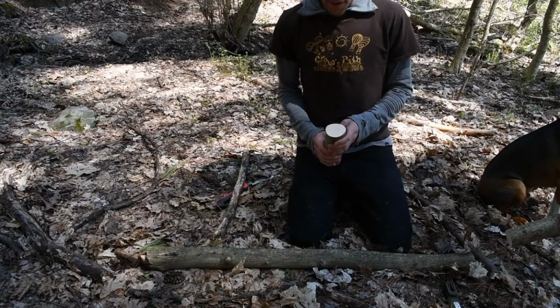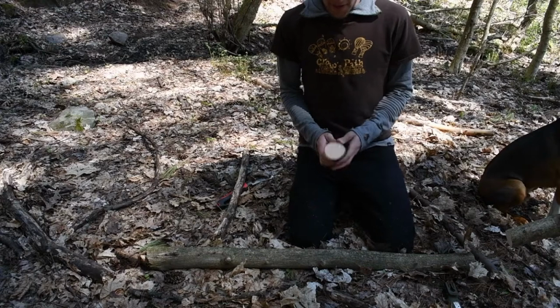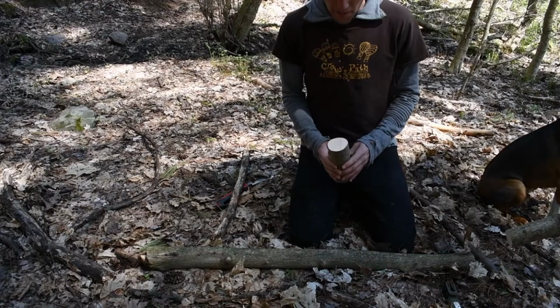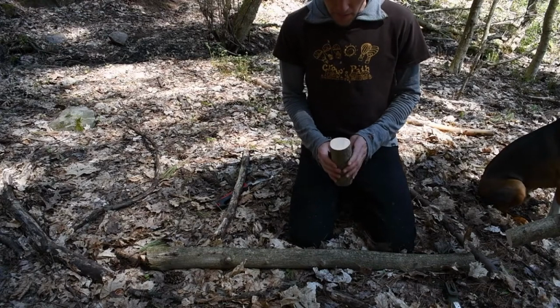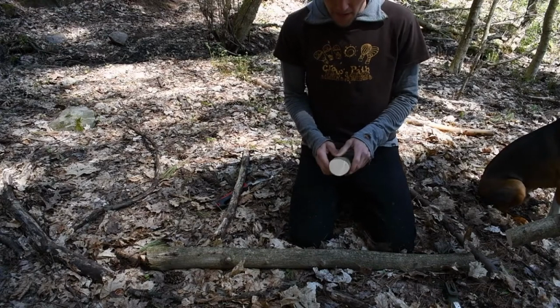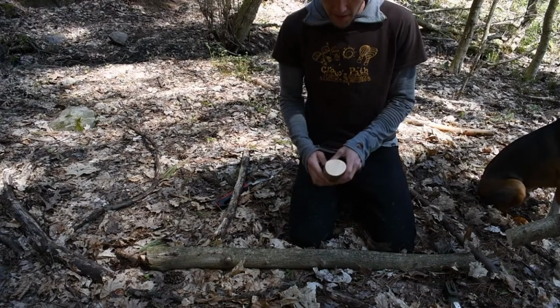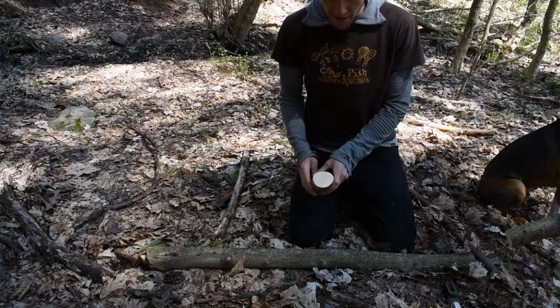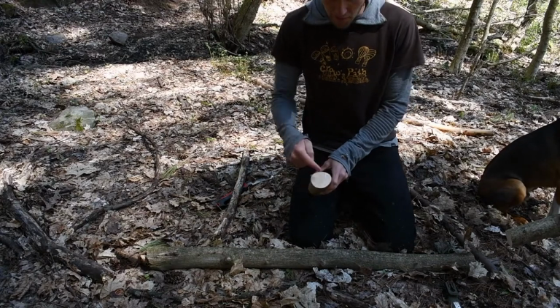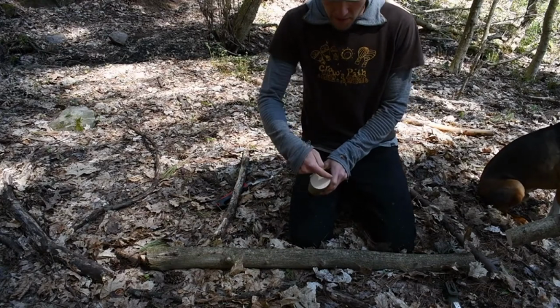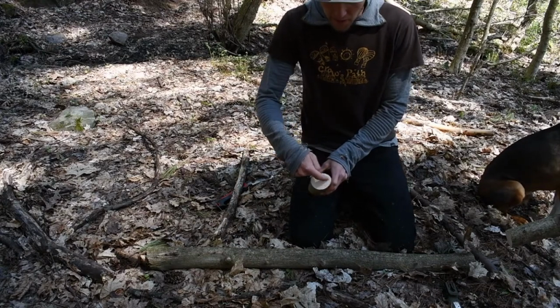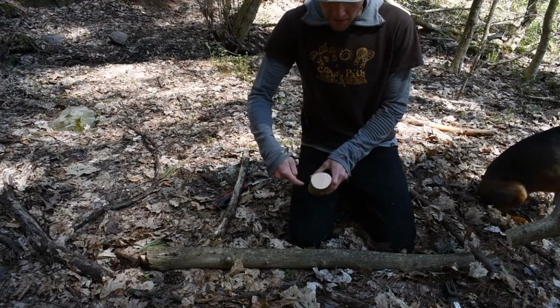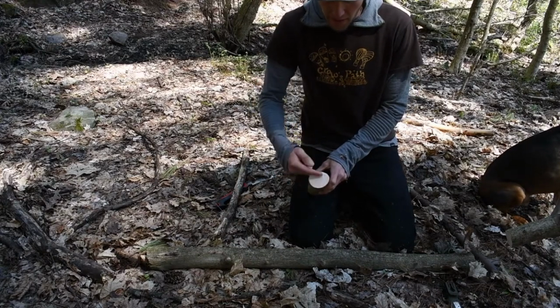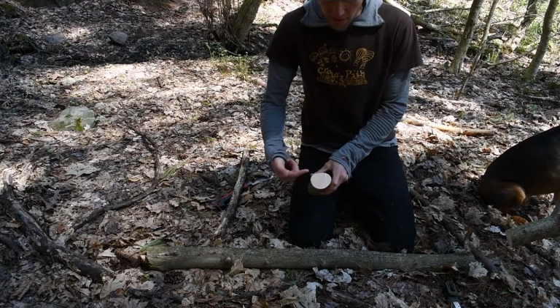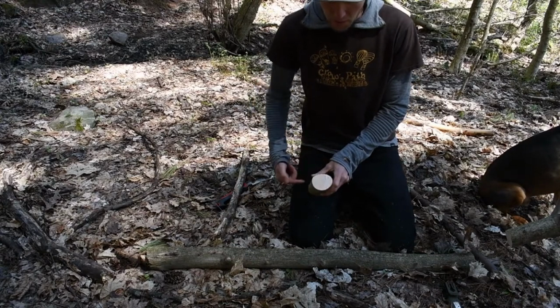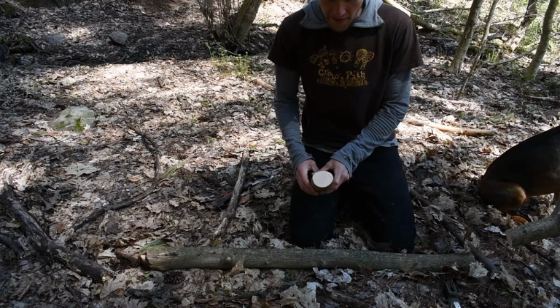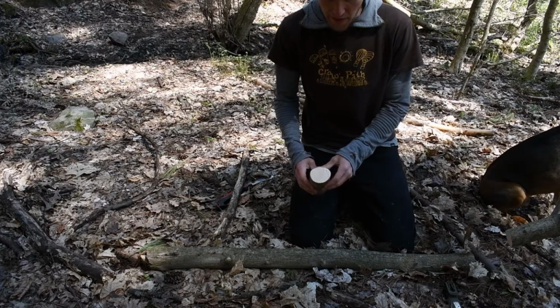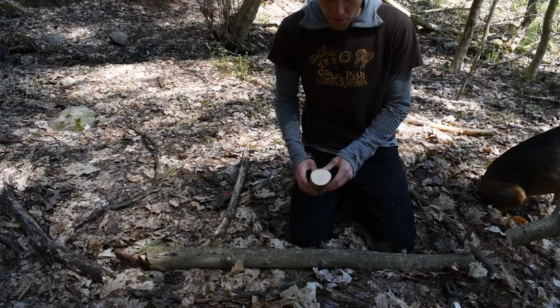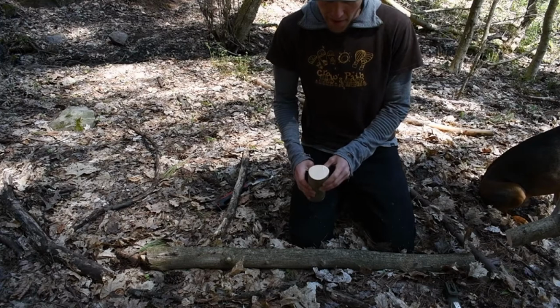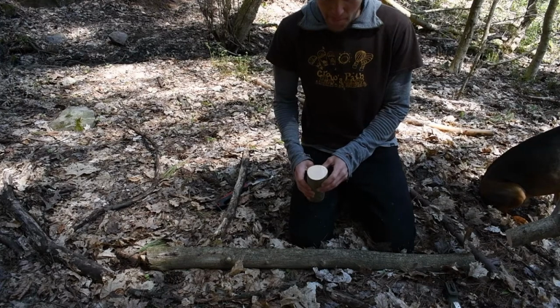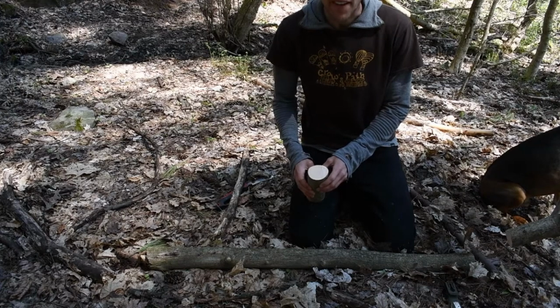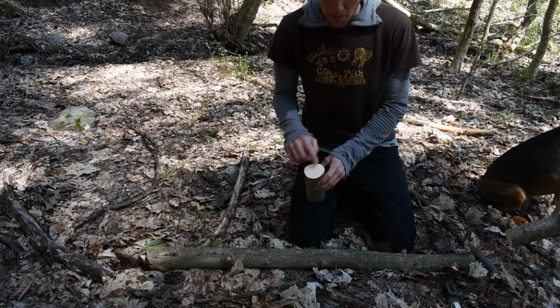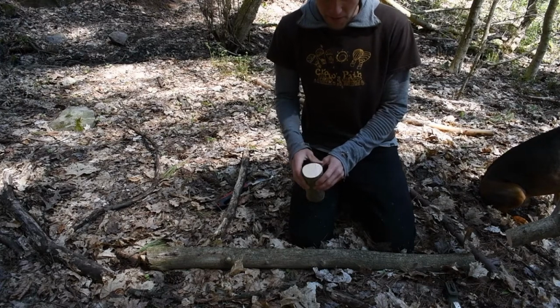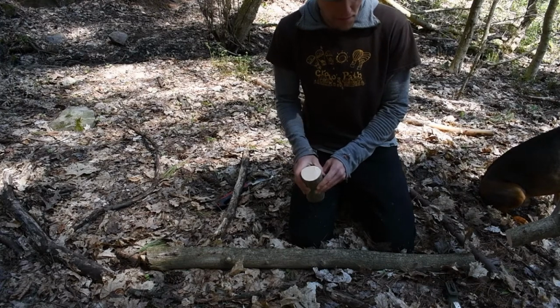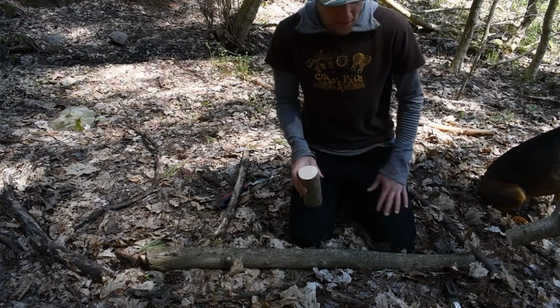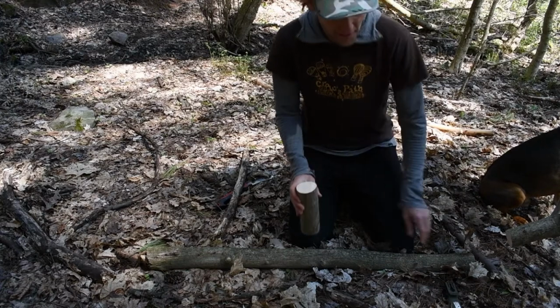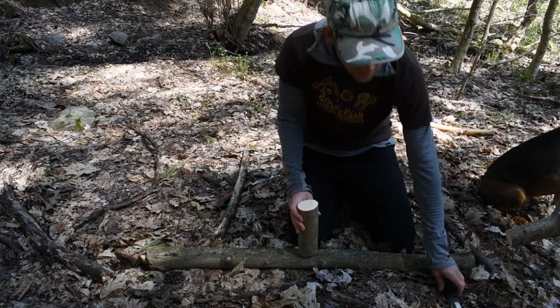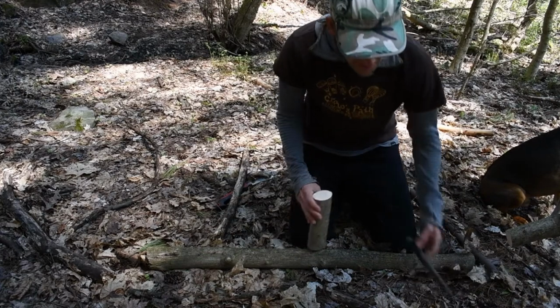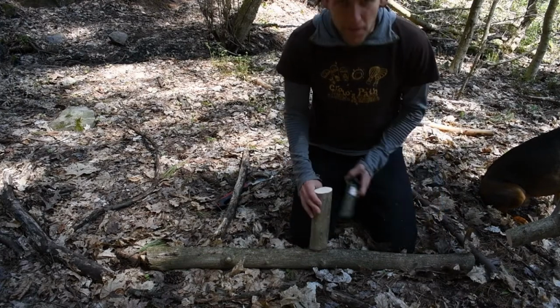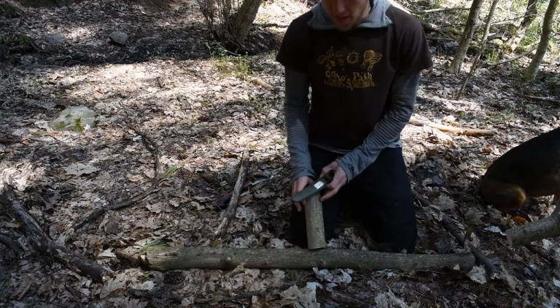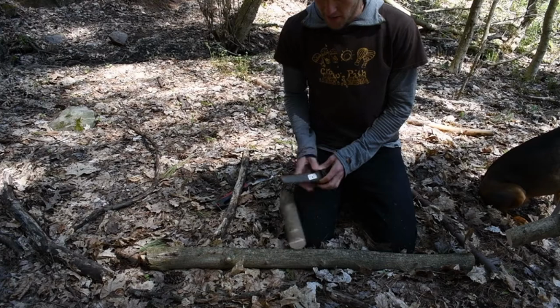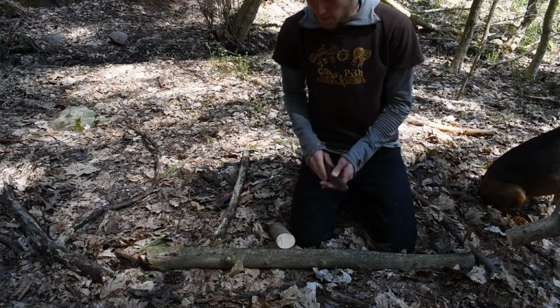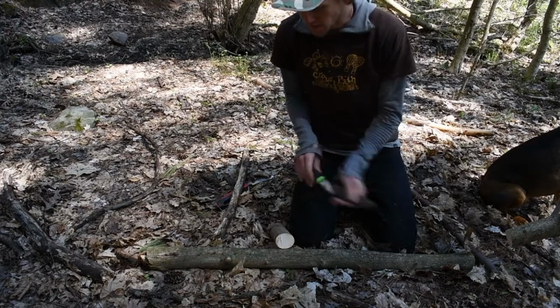Now we've got our piece and we're going to make a cut right there and split it that way so that our boat is symmetric in cross-section. Easy process here.